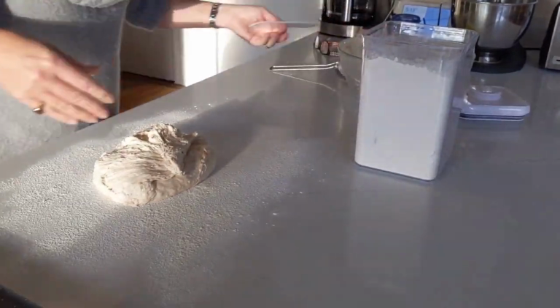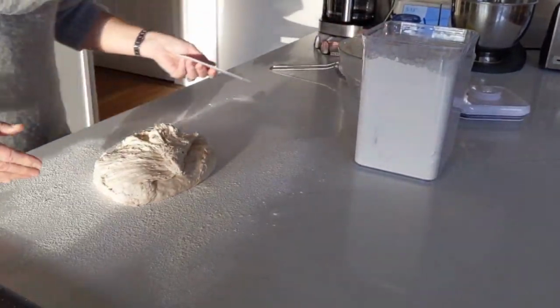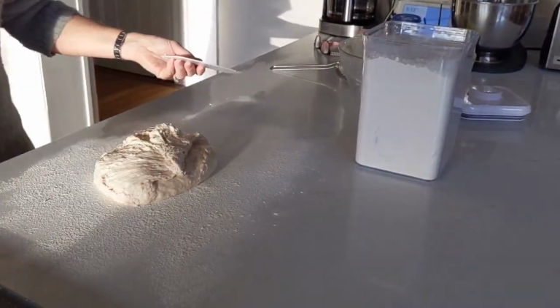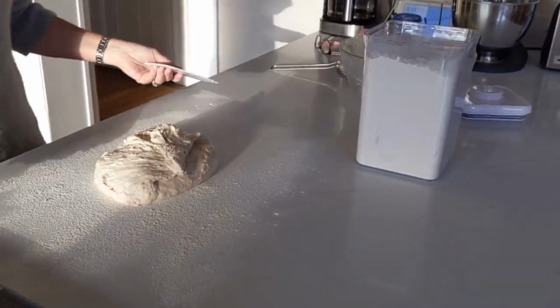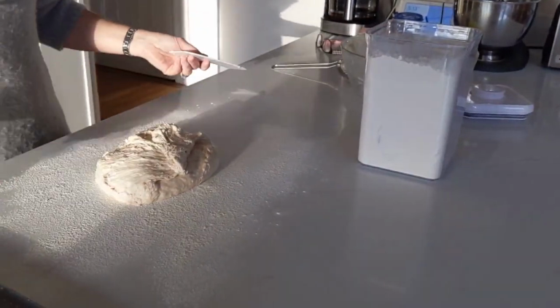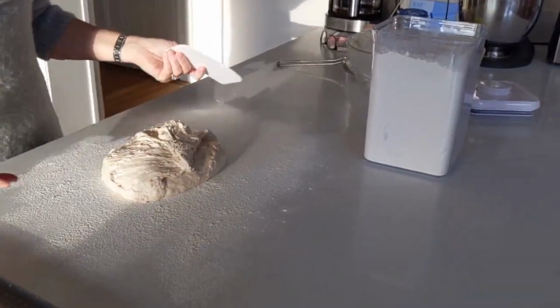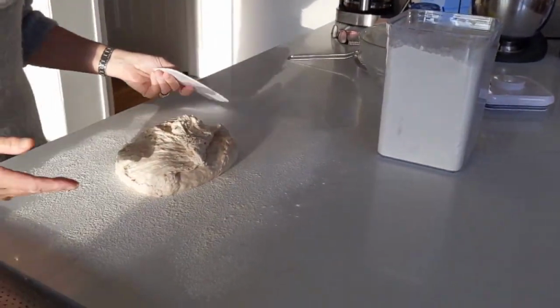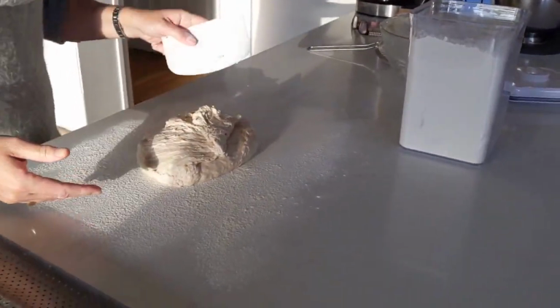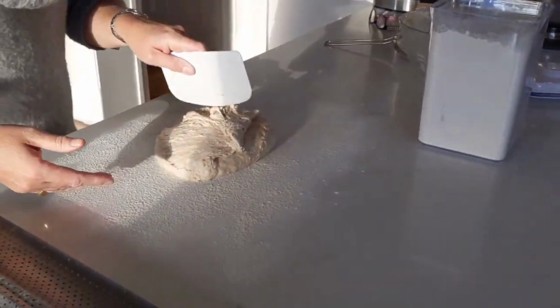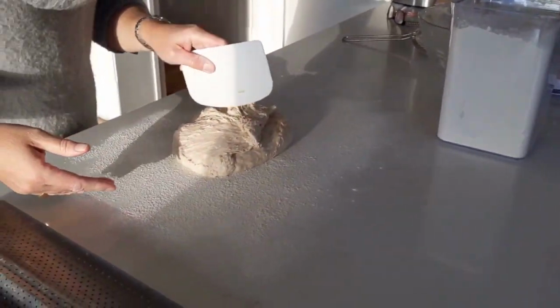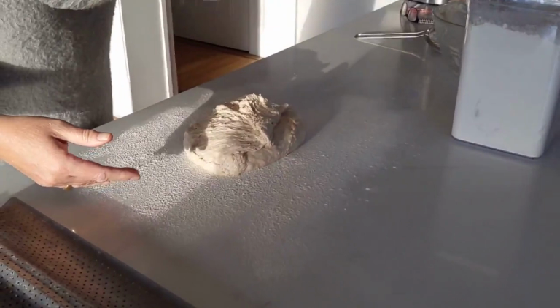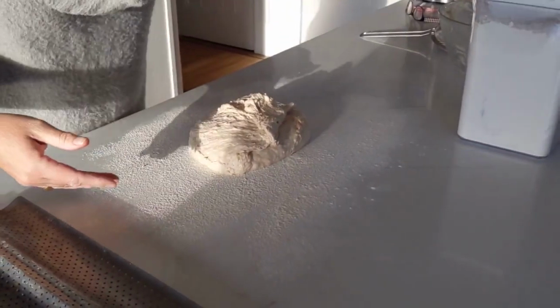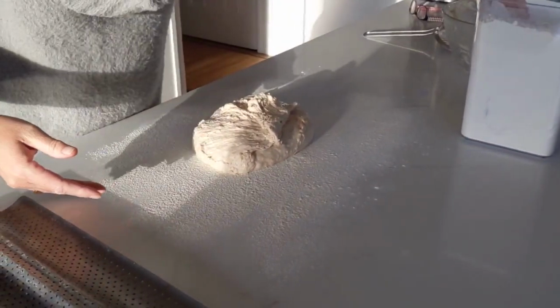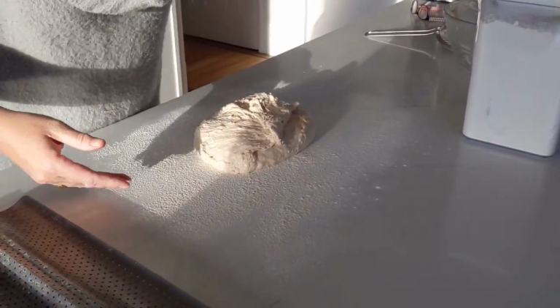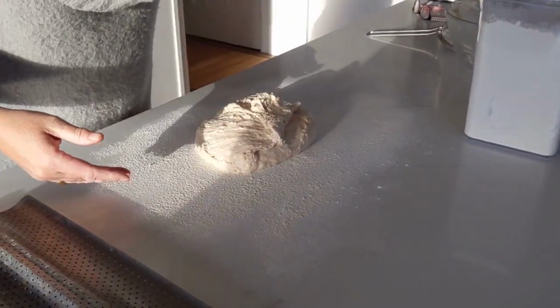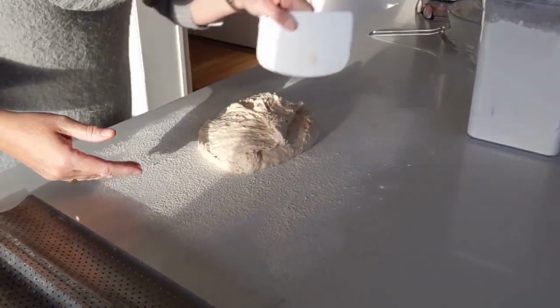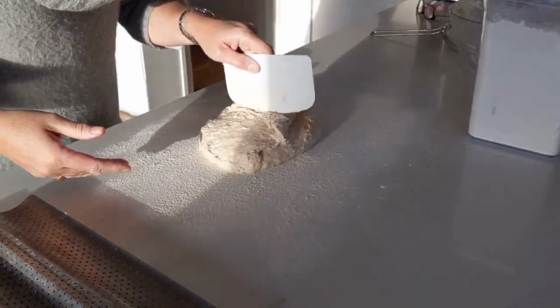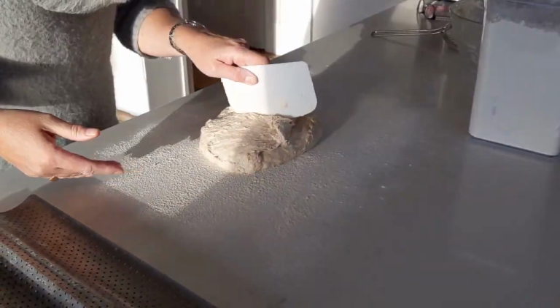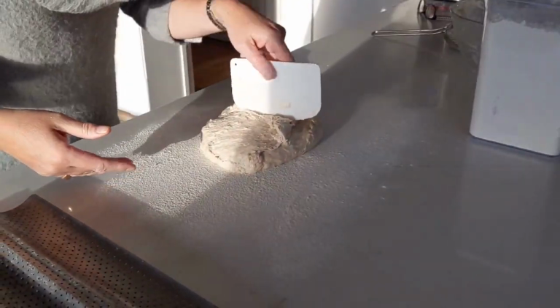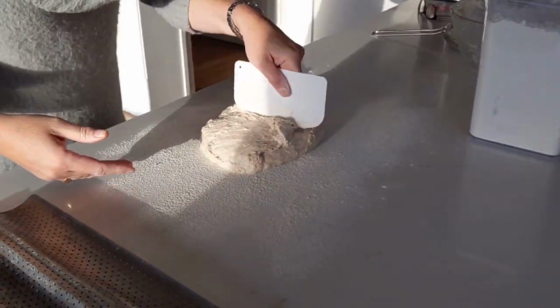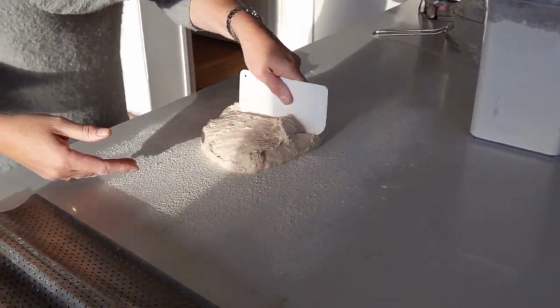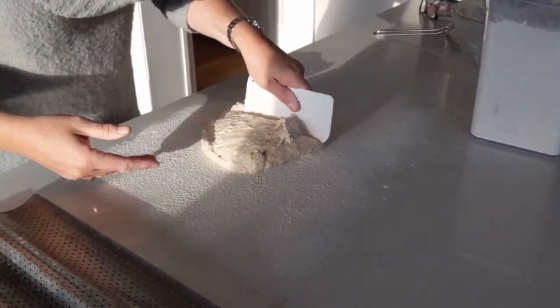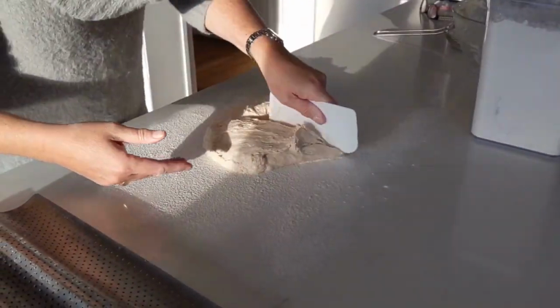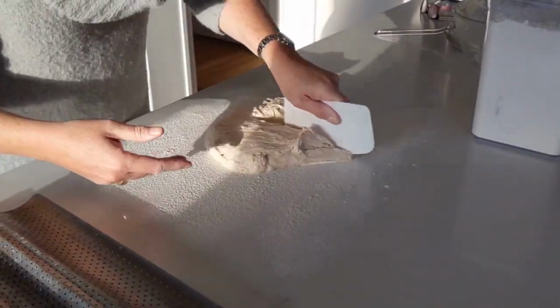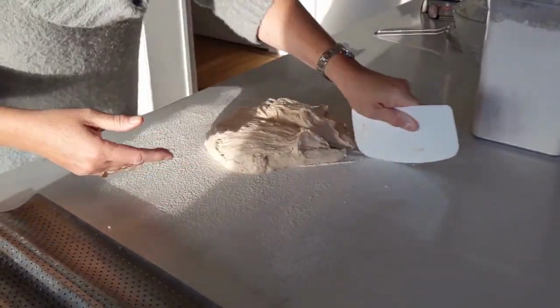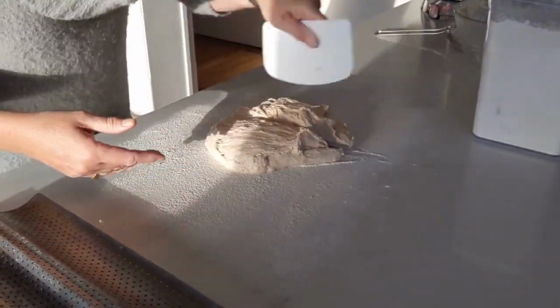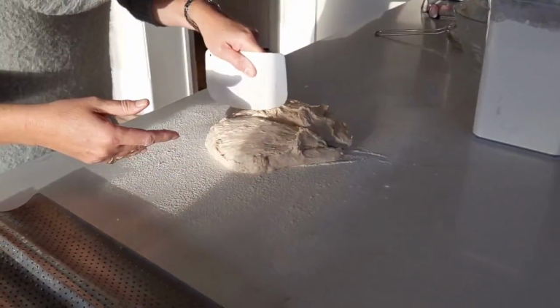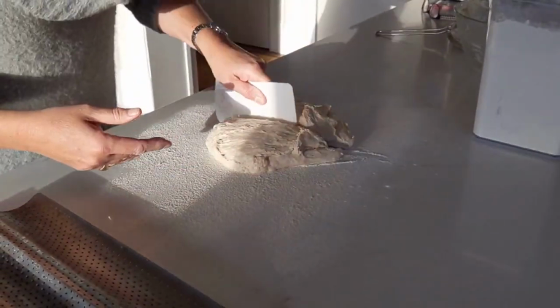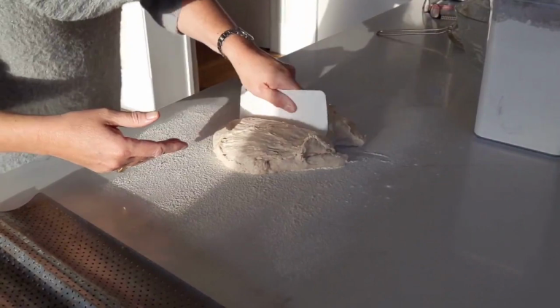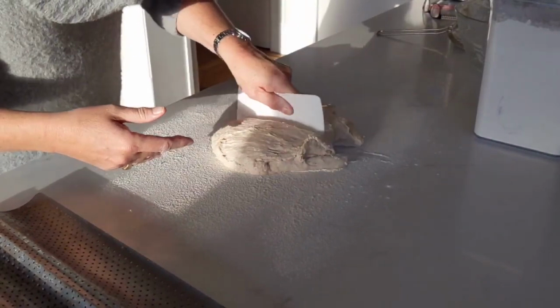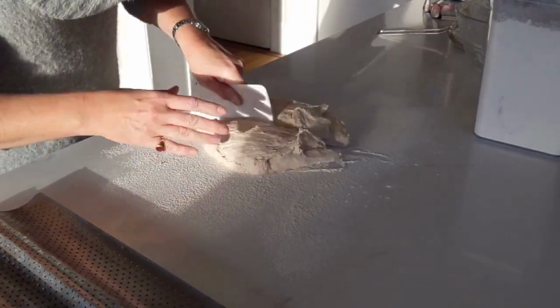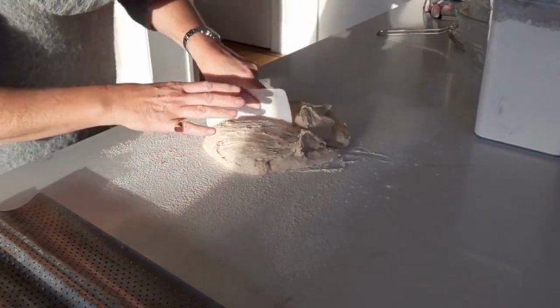Now I need to cut it into 4 pieces of more or less the same size. I'm using the spatula to cut it.